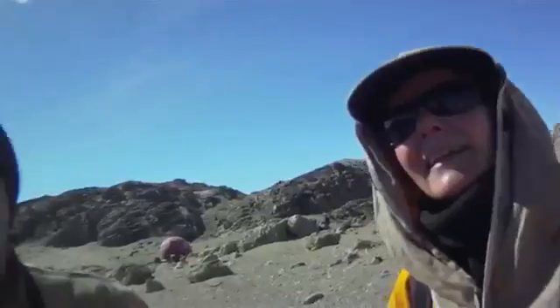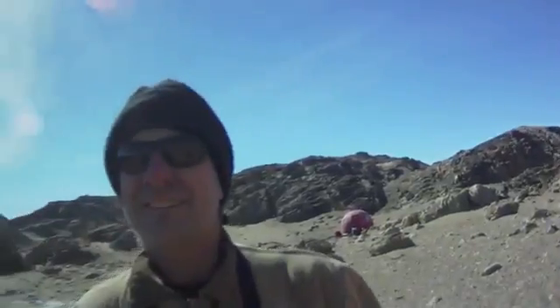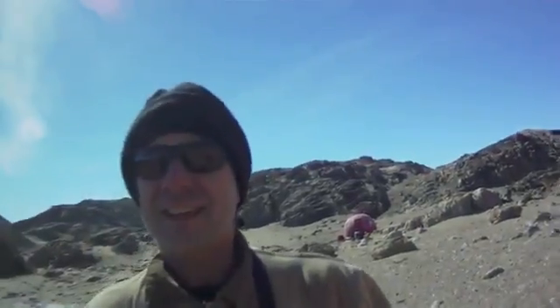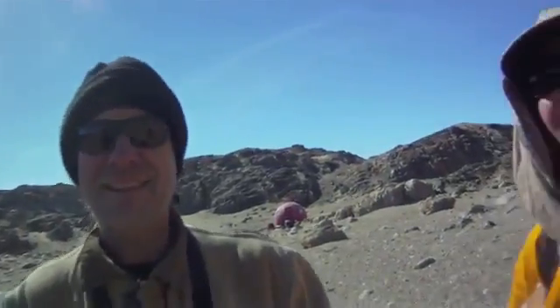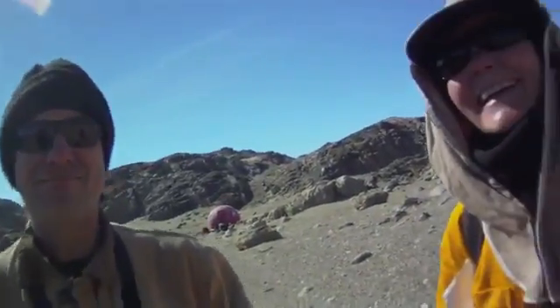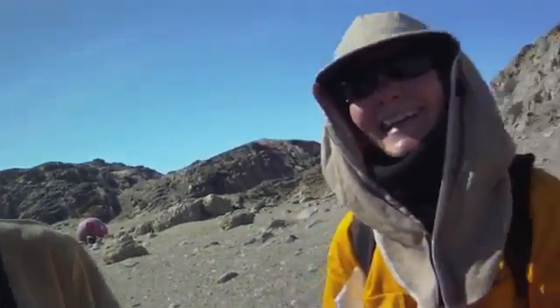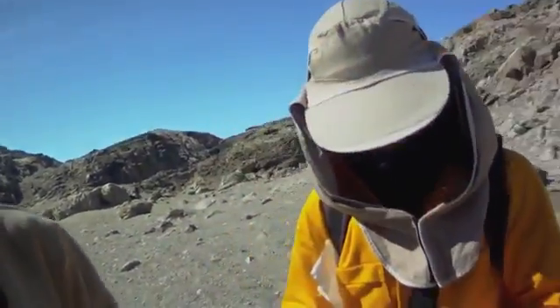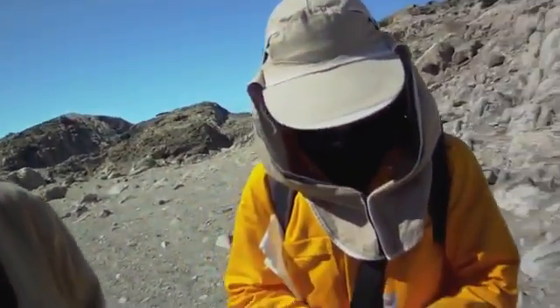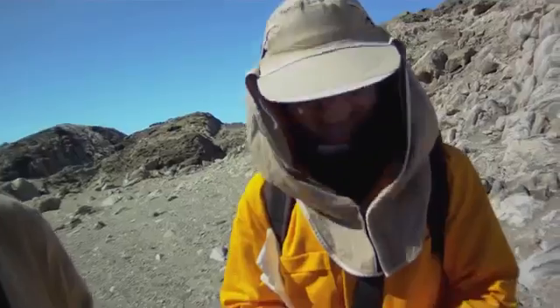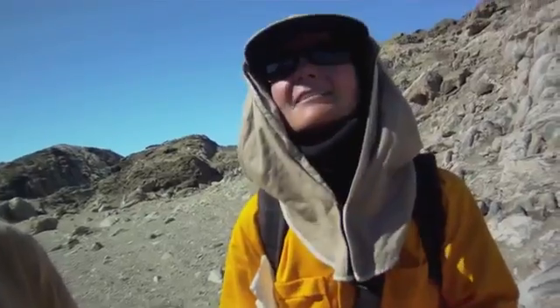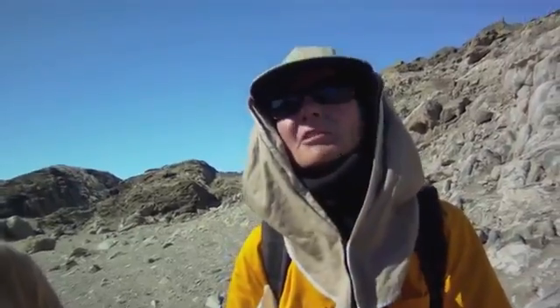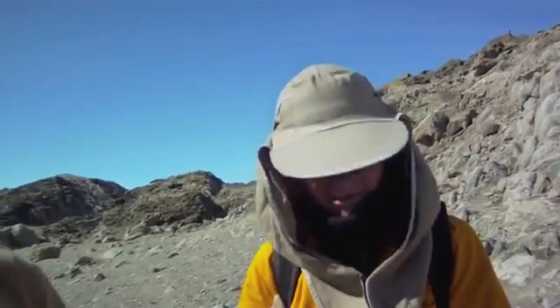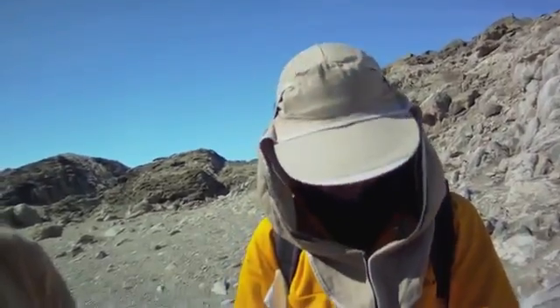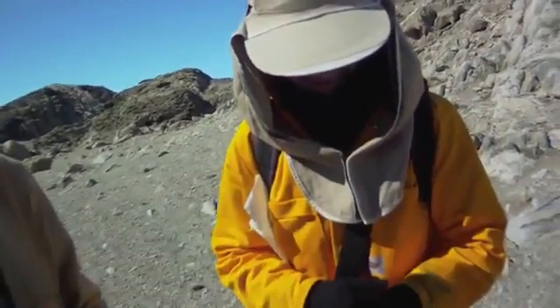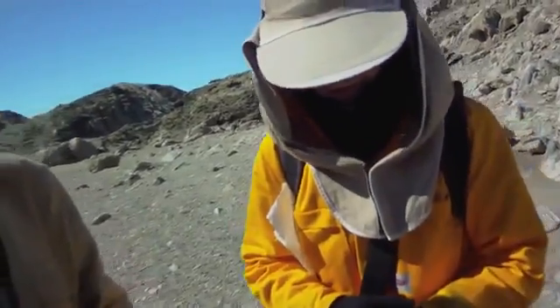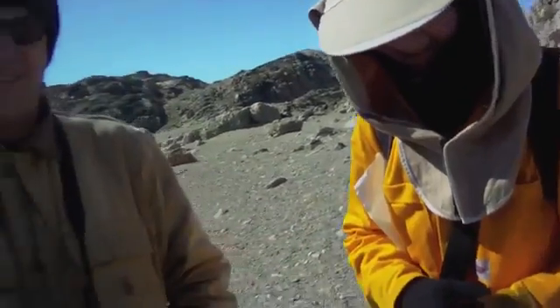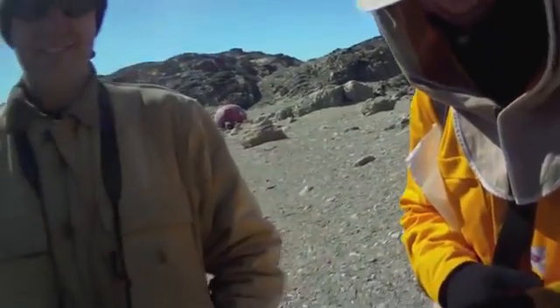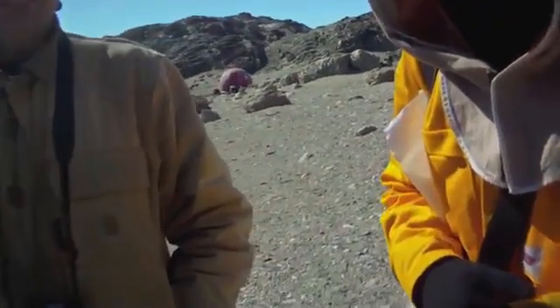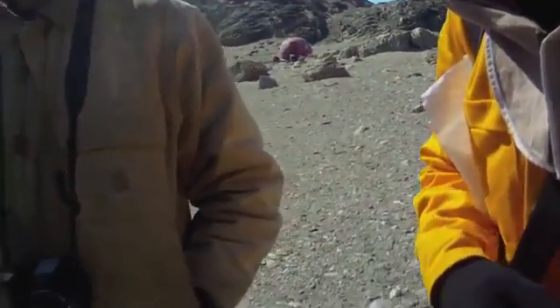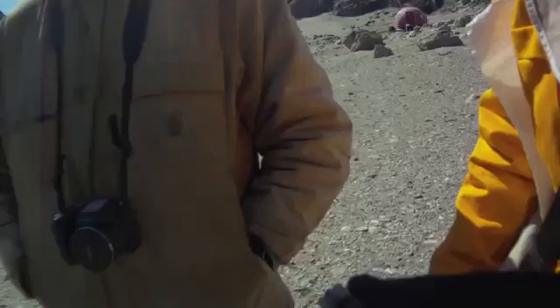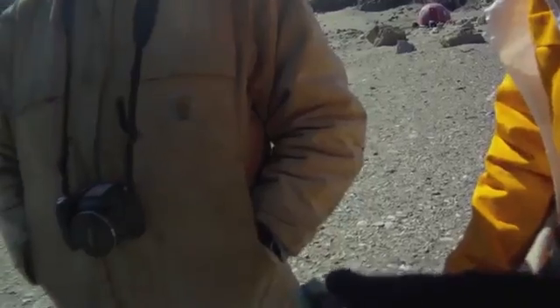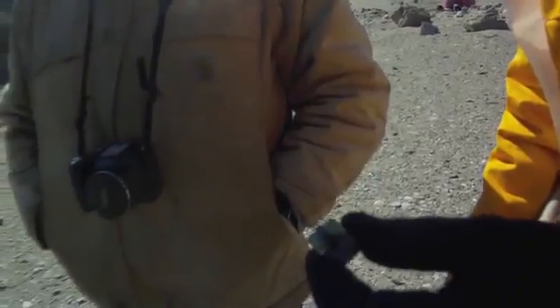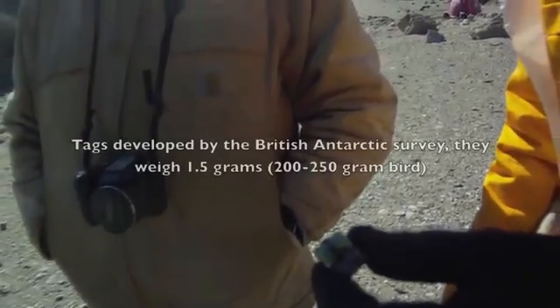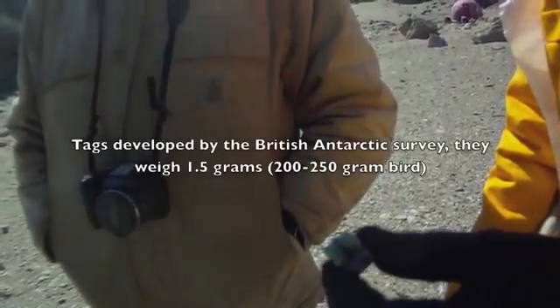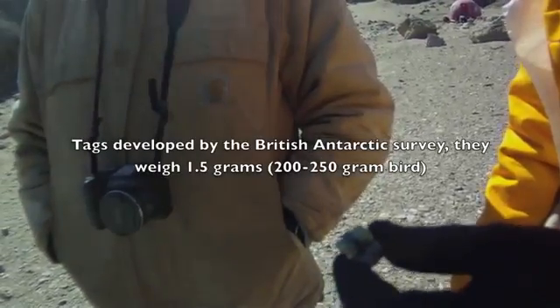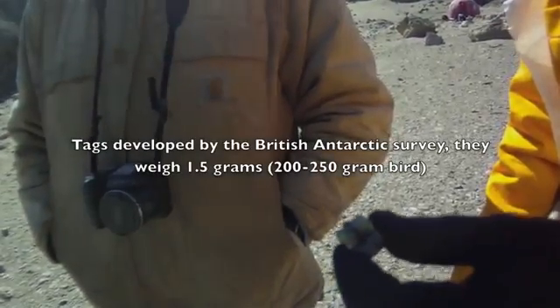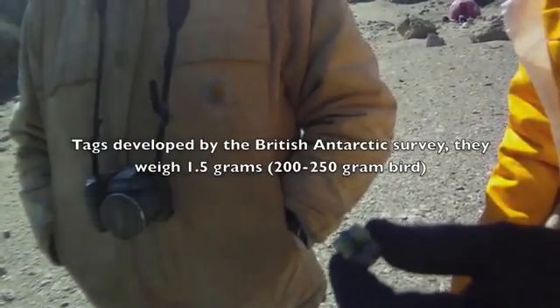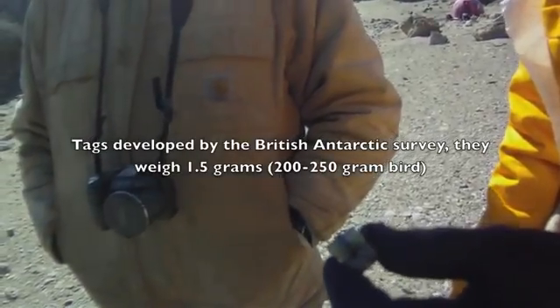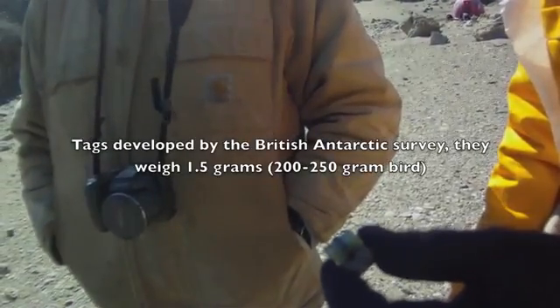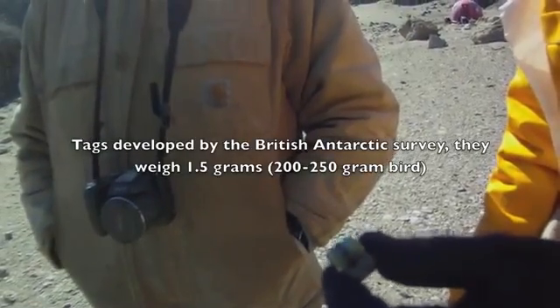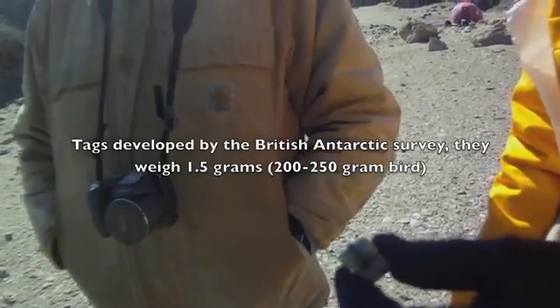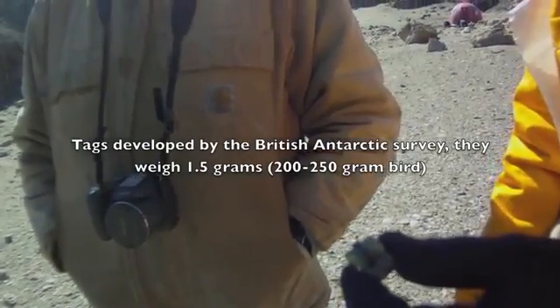So we're at Fila hut and we're going to find some snow petrels. And this is the little tag that we hope is on two of them — maybe even three, but hopefully two.